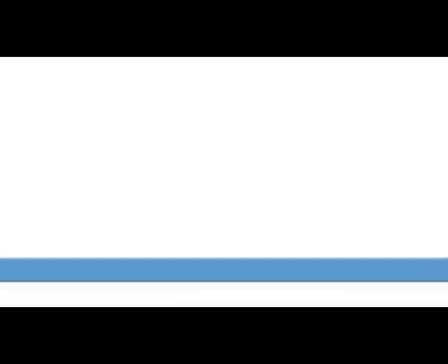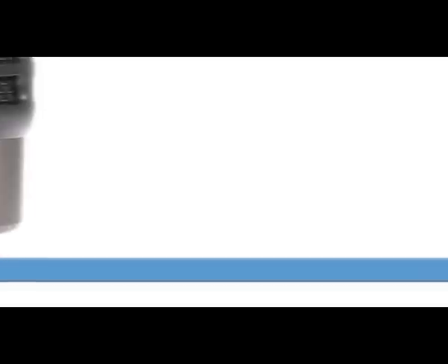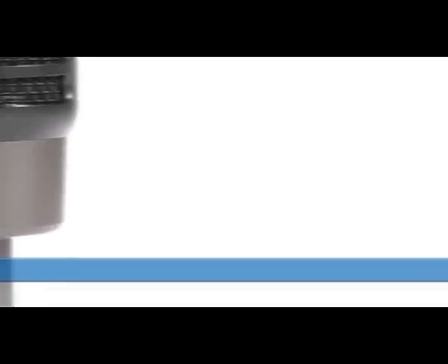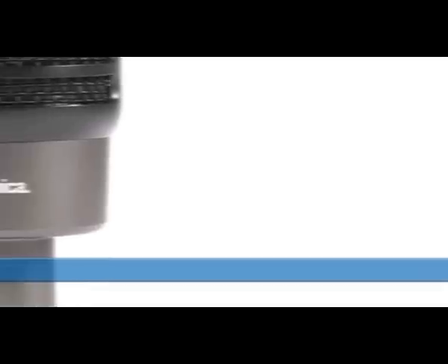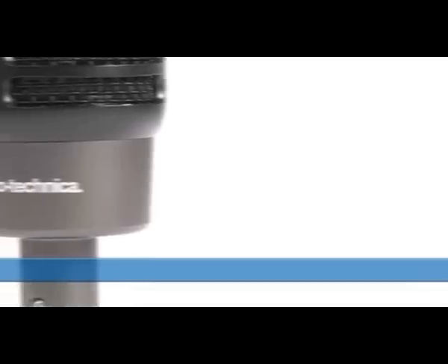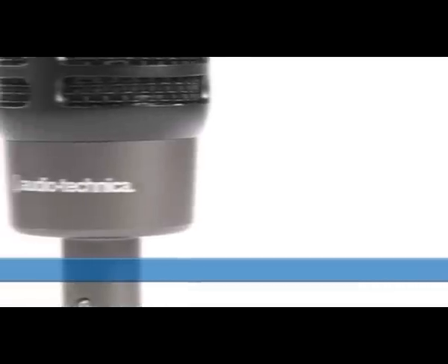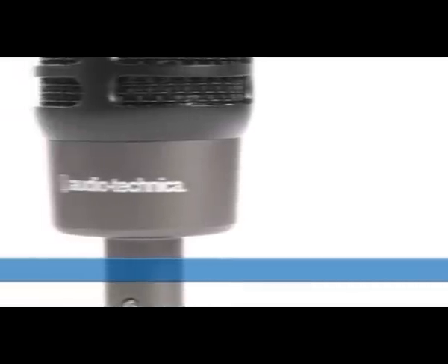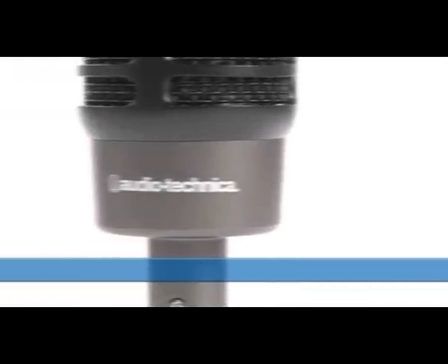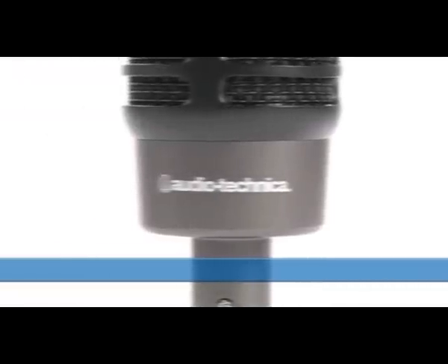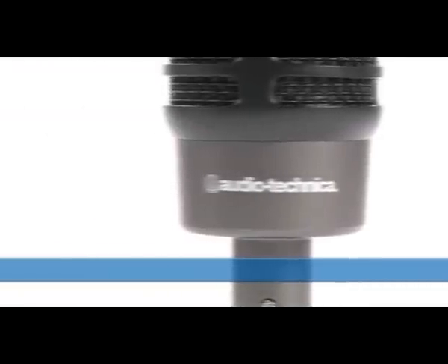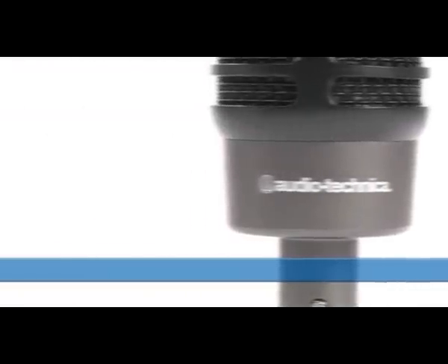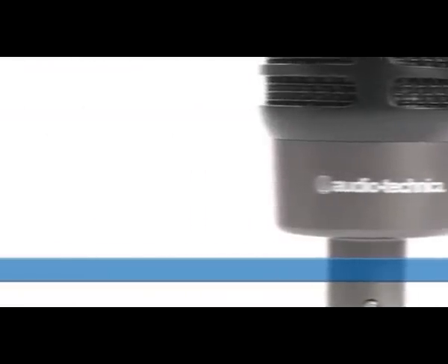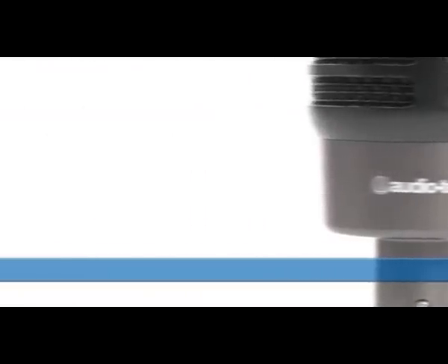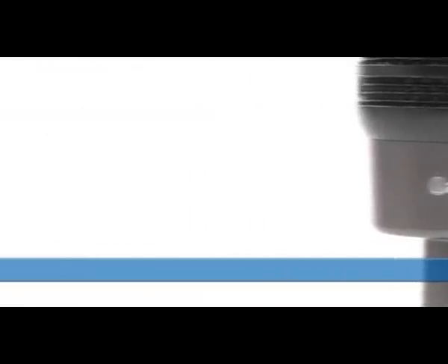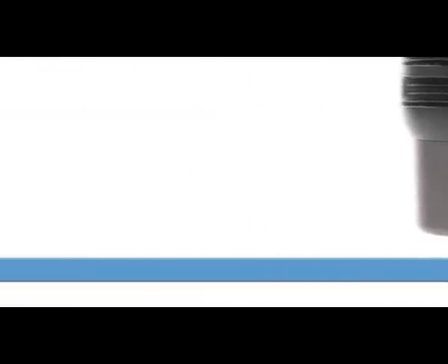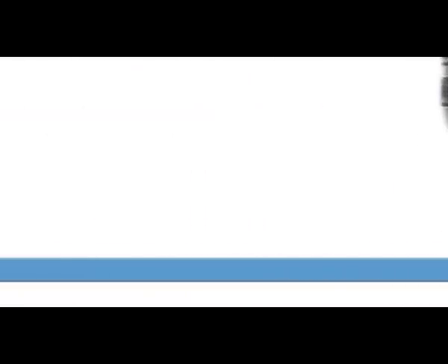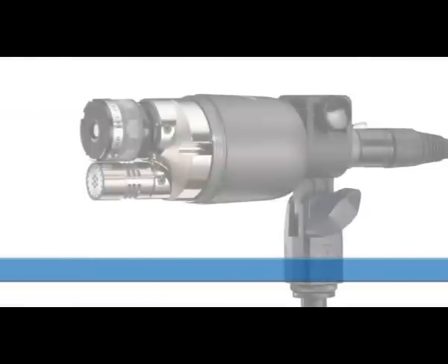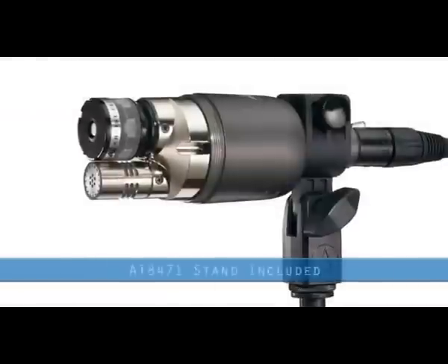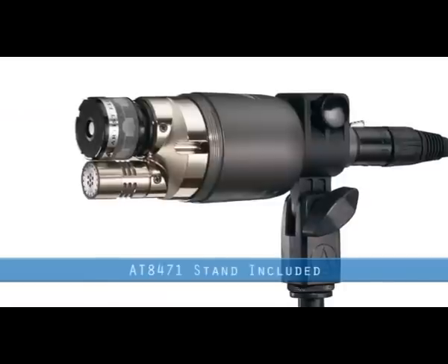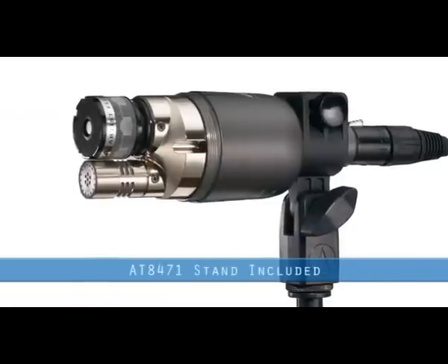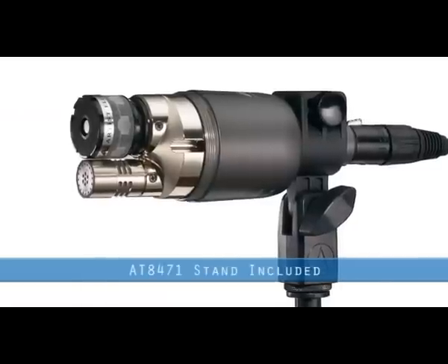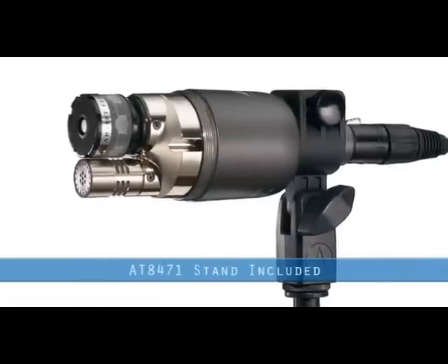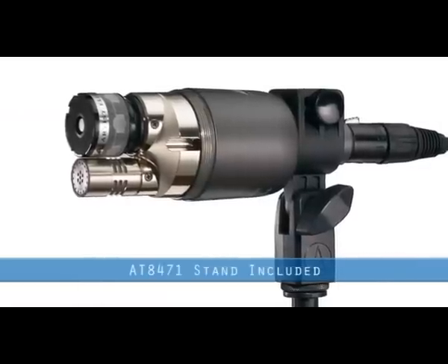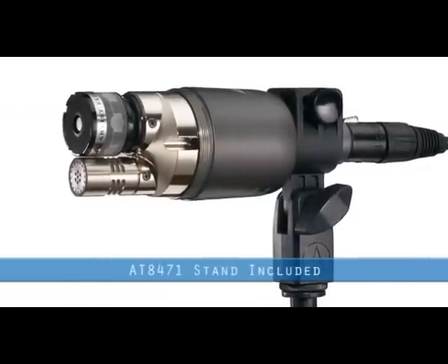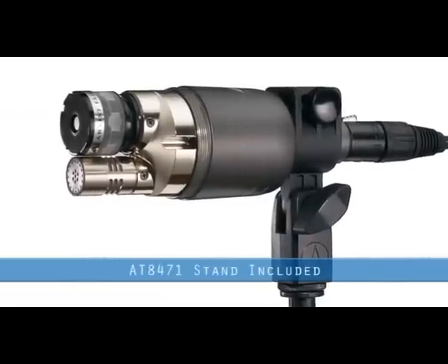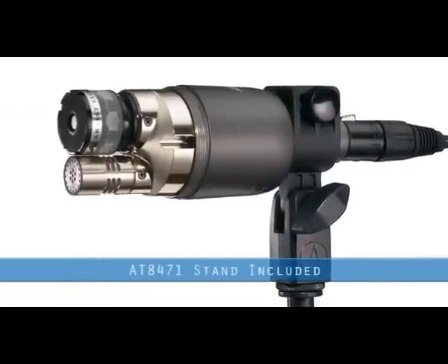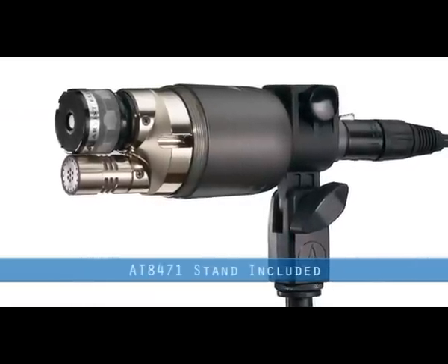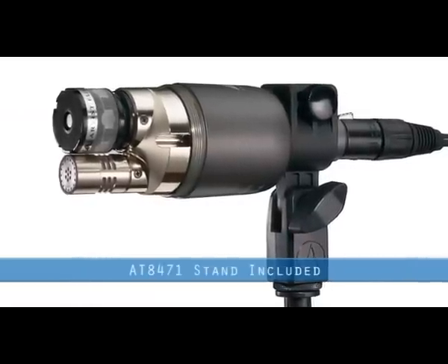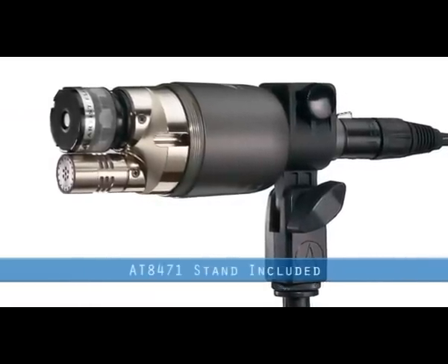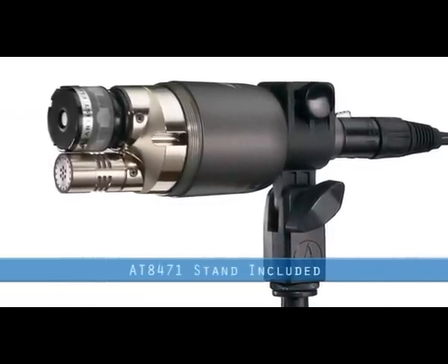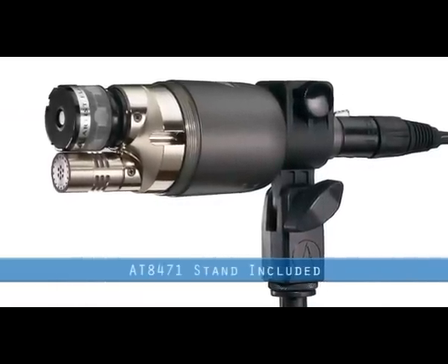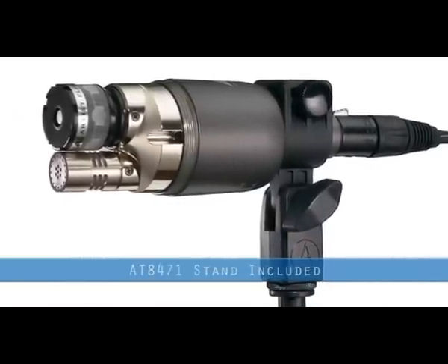The condenser capsule has an 80 Hz bass roll-off switch and a 10 dB pad for extra control. Also included is an AT8471 isolation clamp for shock protection and secure mounting.